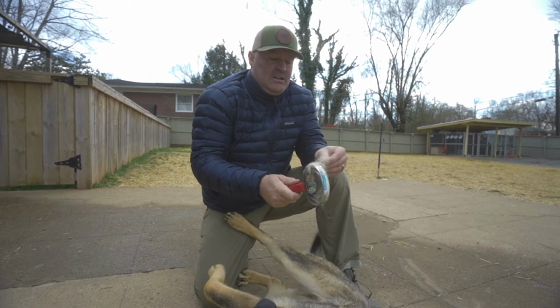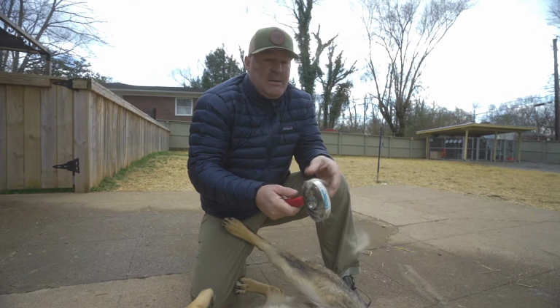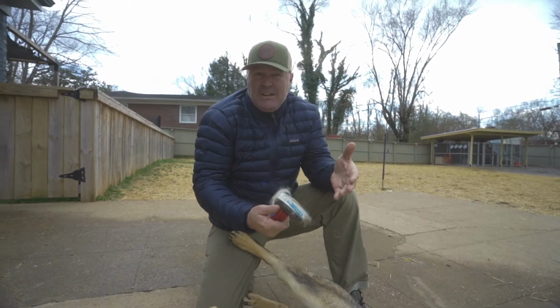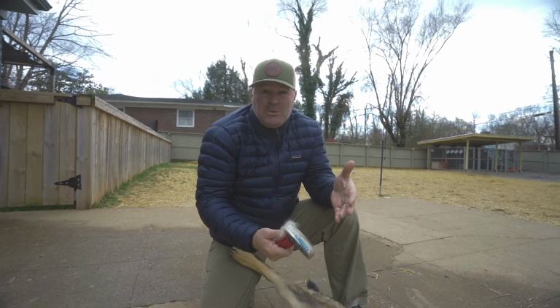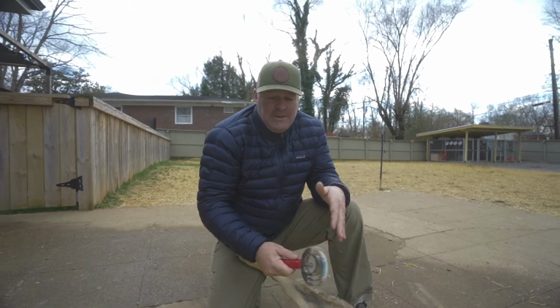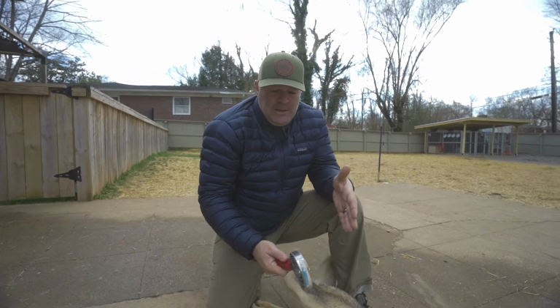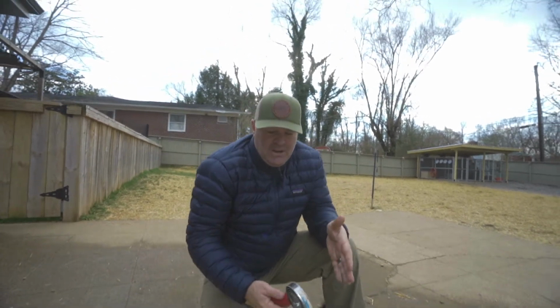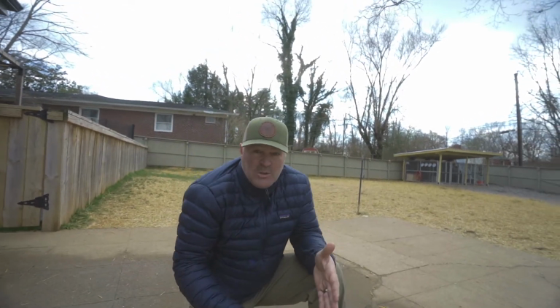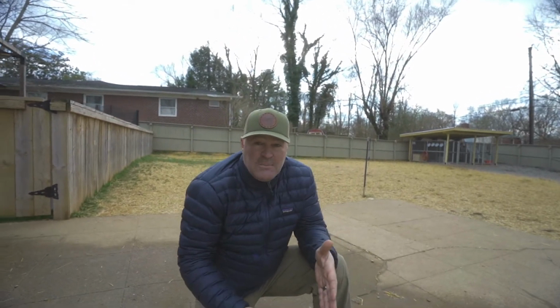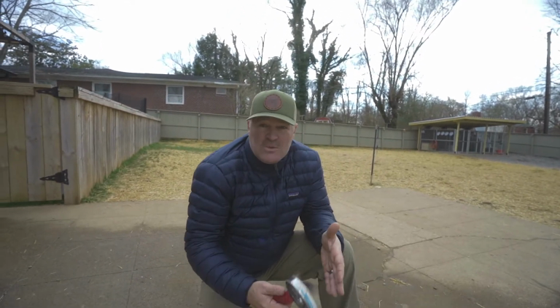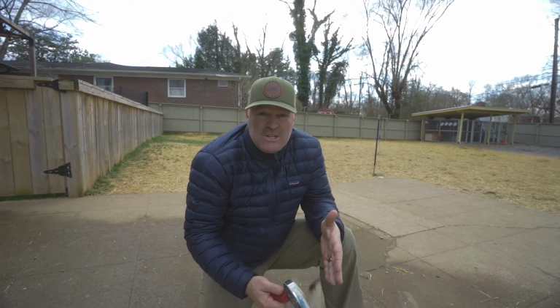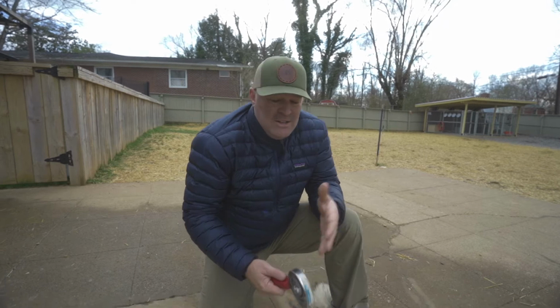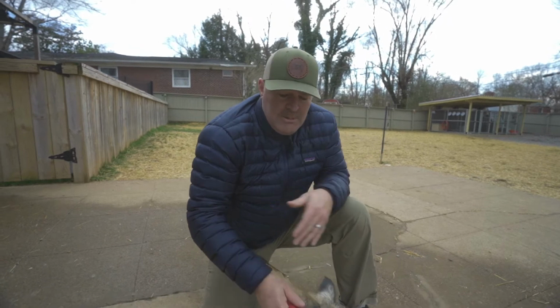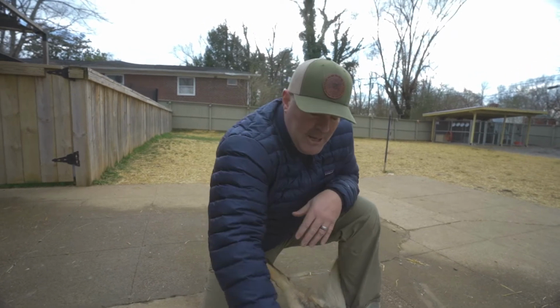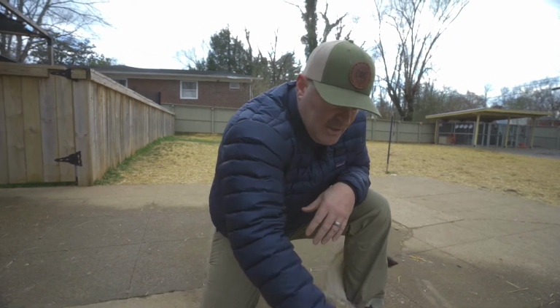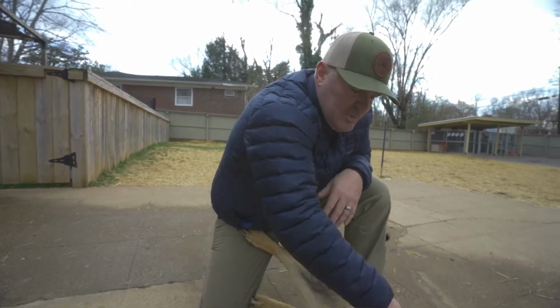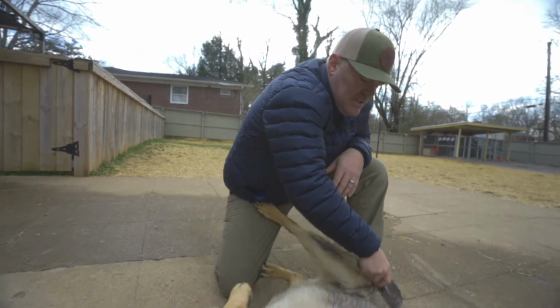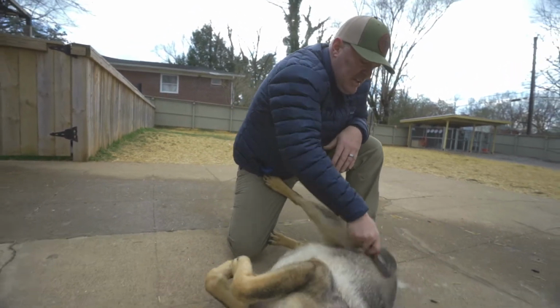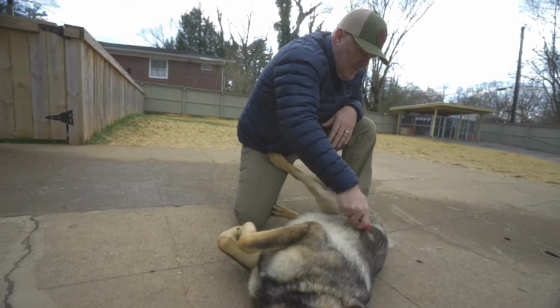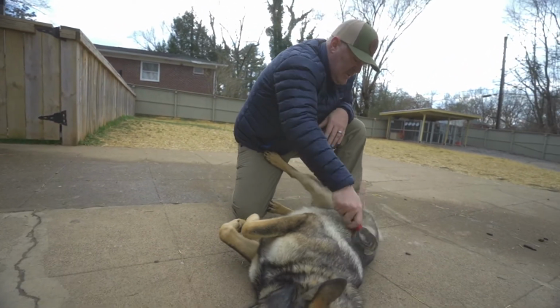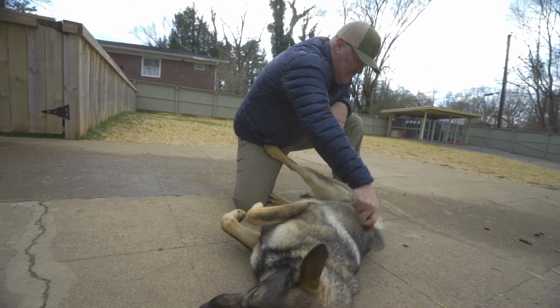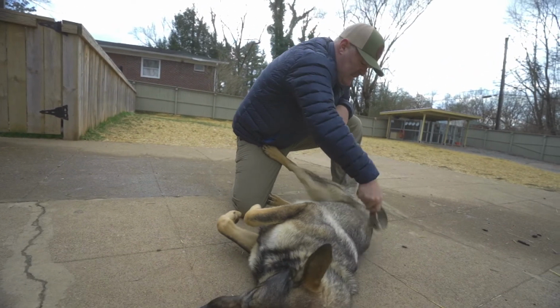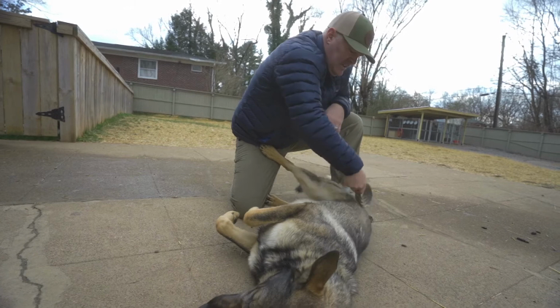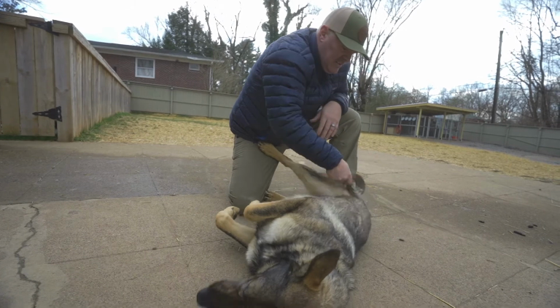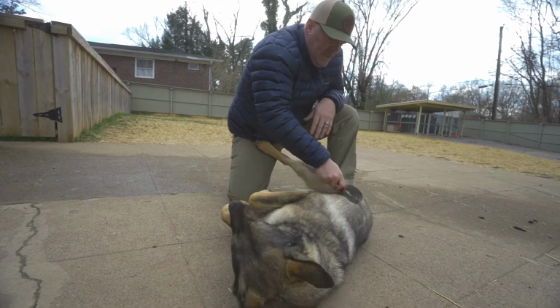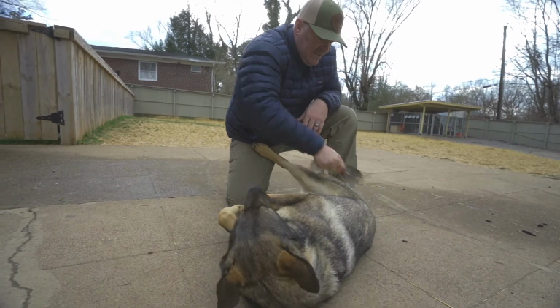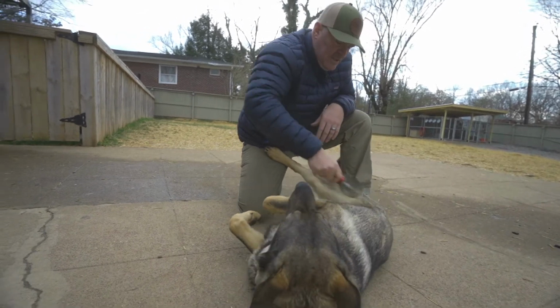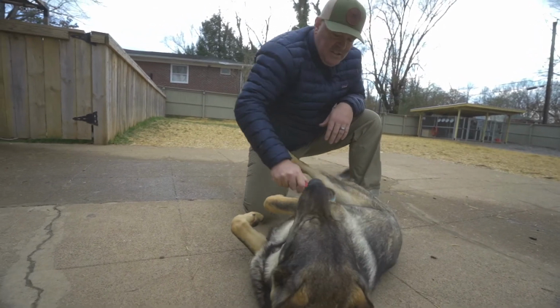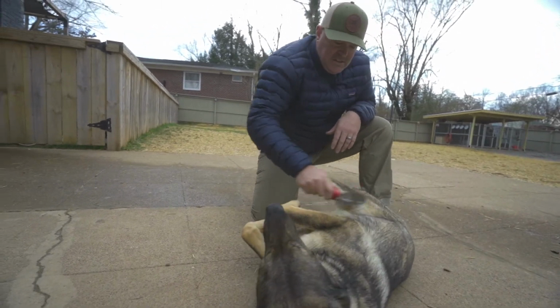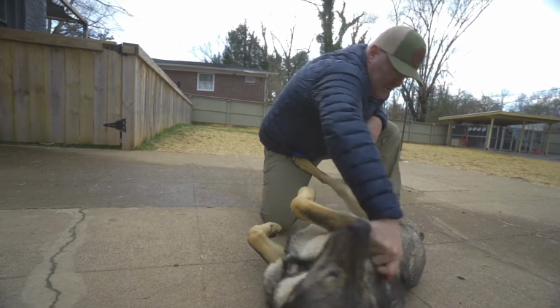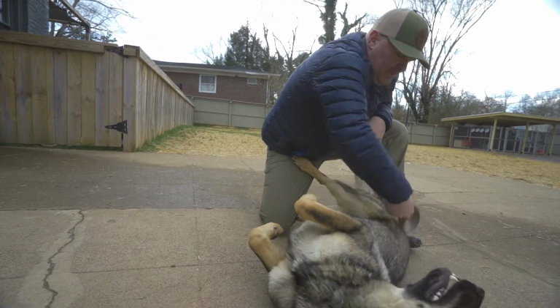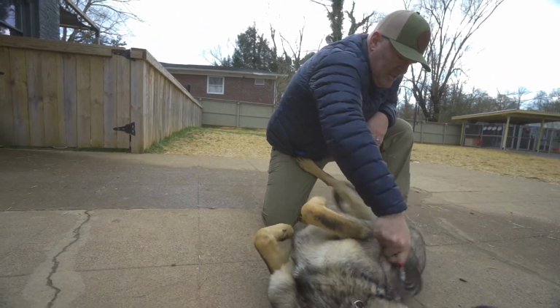I believe in the pack rule. With dogs, if you're grooming them — dogs will groom each other — so be a part of their pack. Groom each other. Hang out with them. Brush them. Get all this stuff out. Save your vacuum cleaner. It'll help out in the long run.